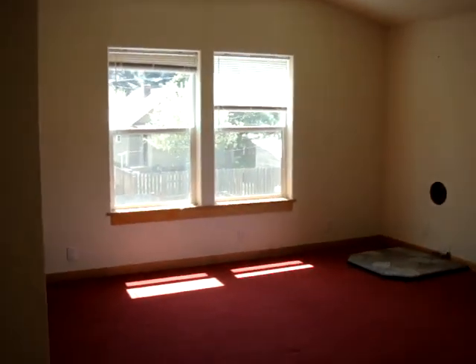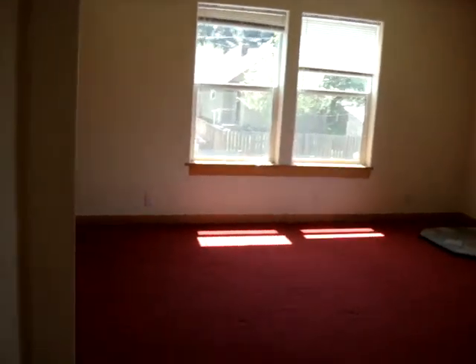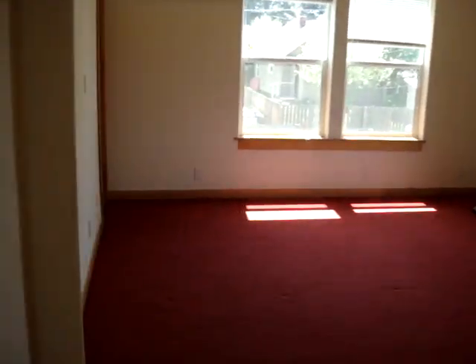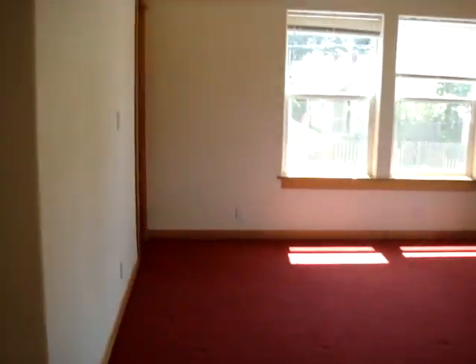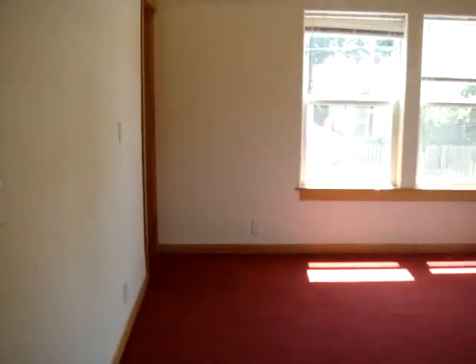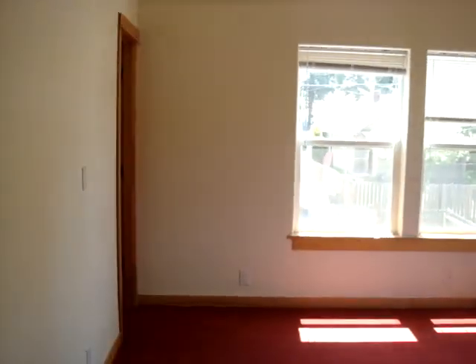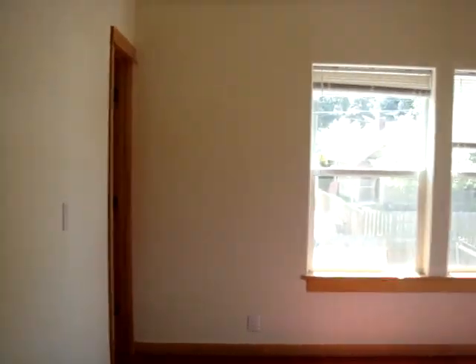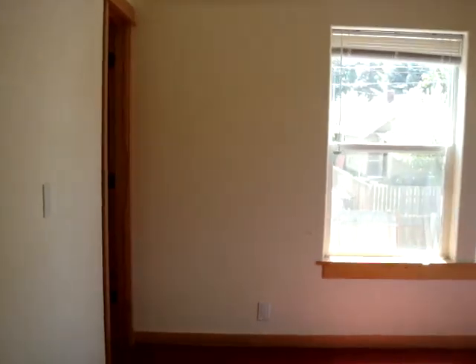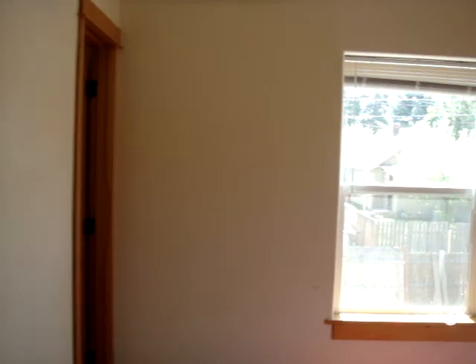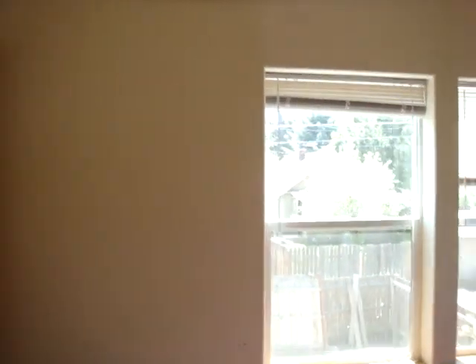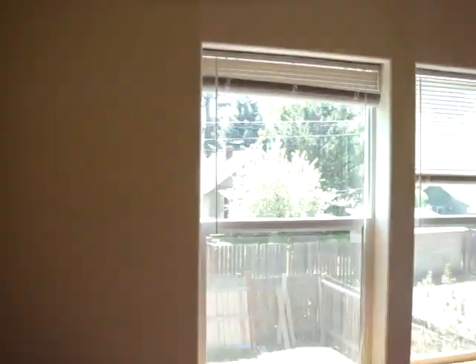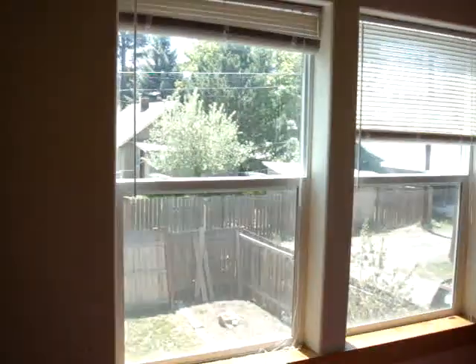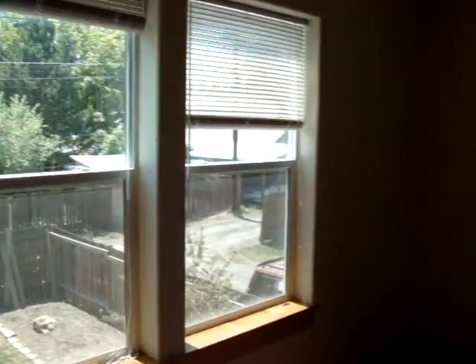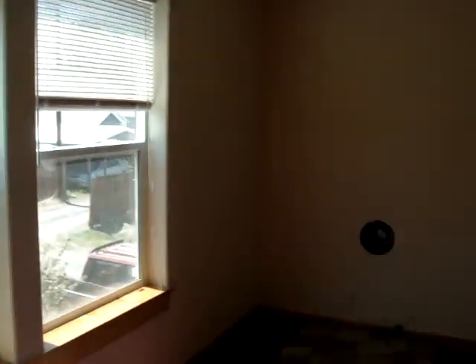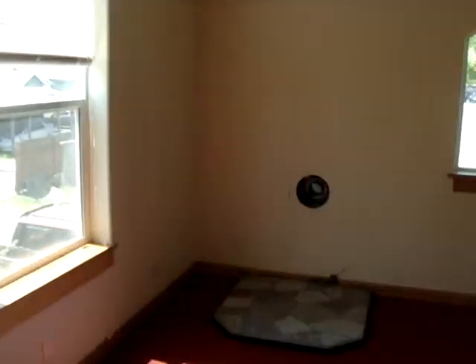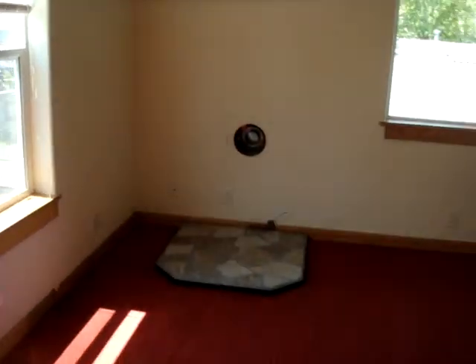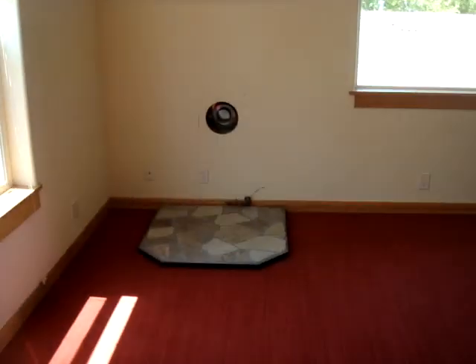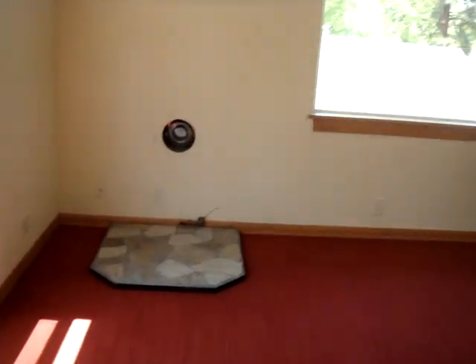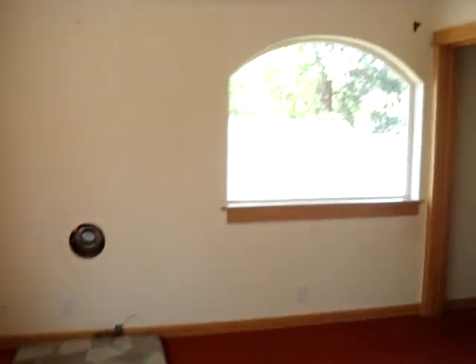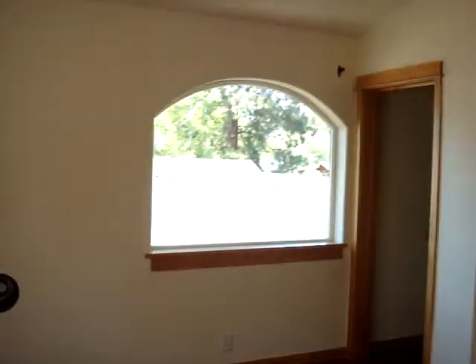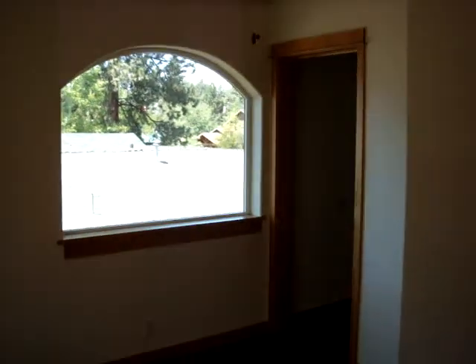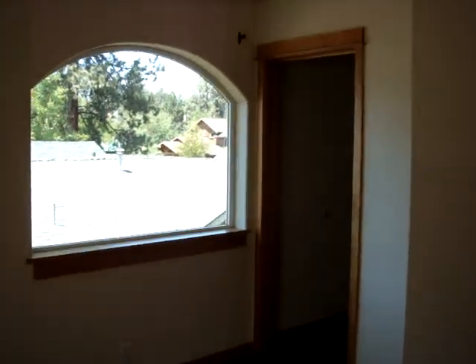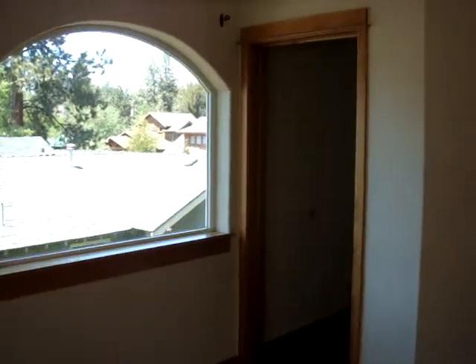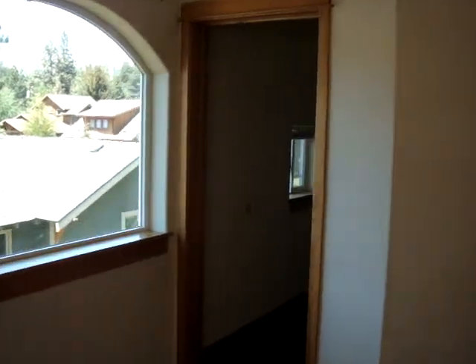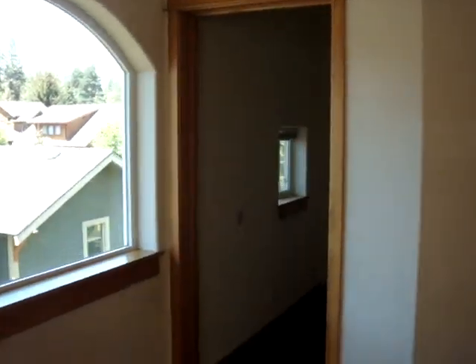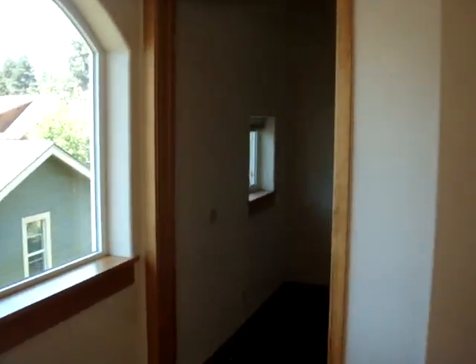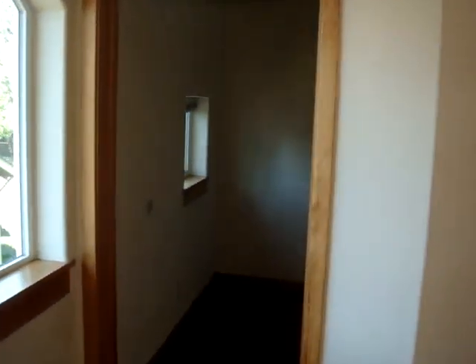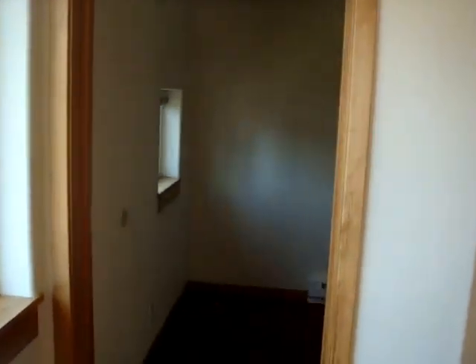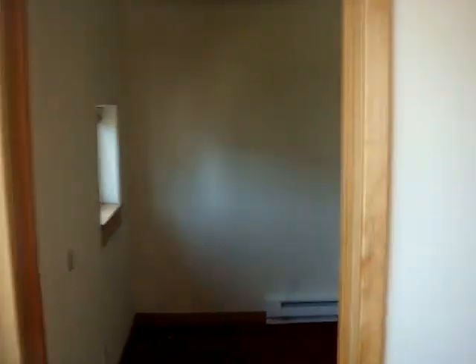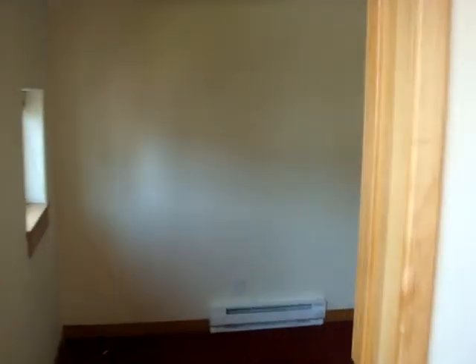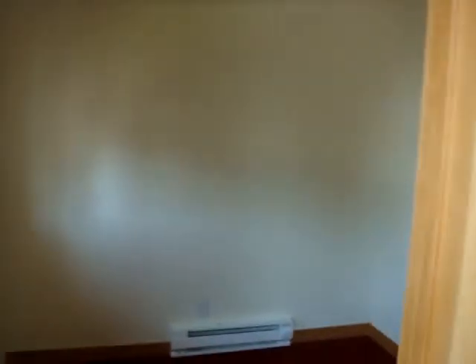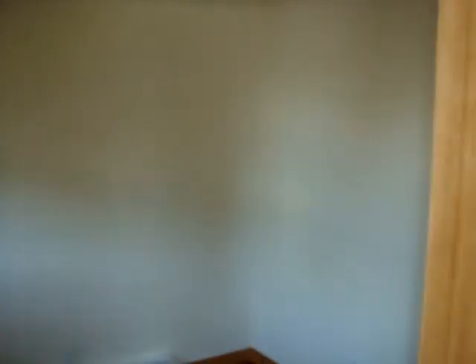...the master bedroom. Gives you an idea — a little place for a stove. And that's the closet.